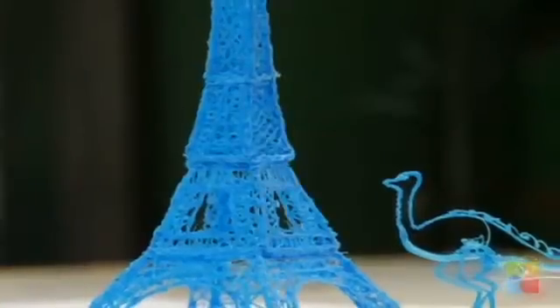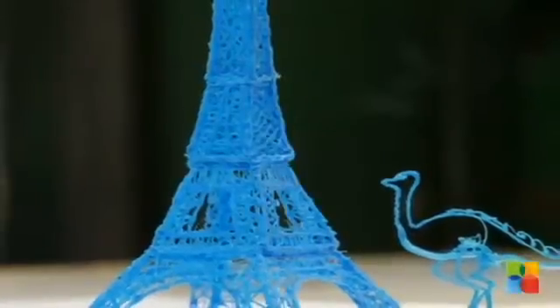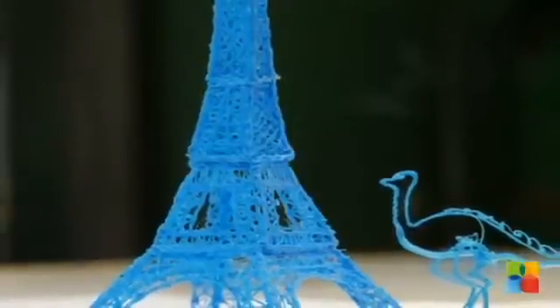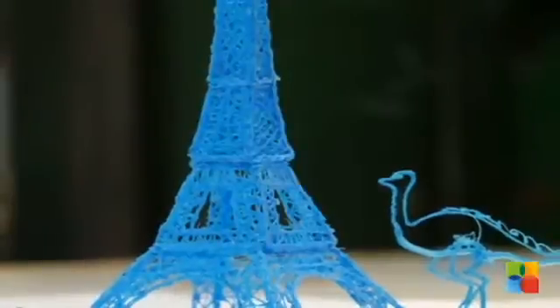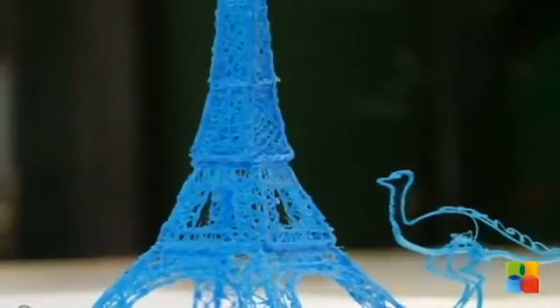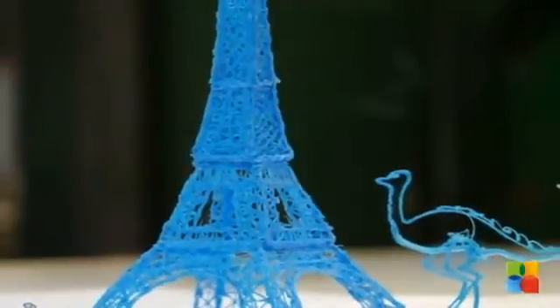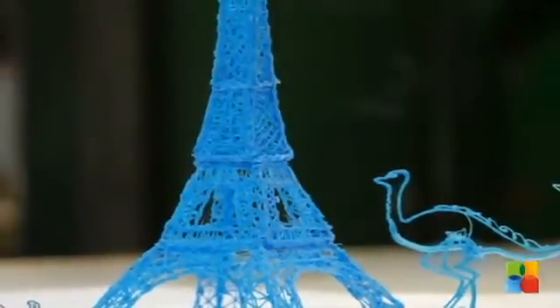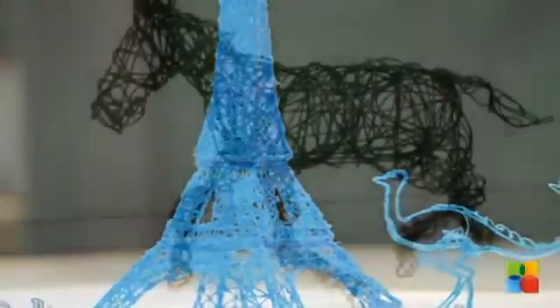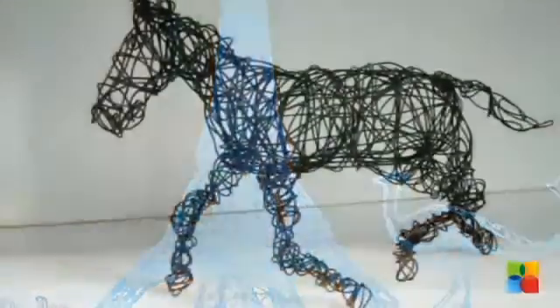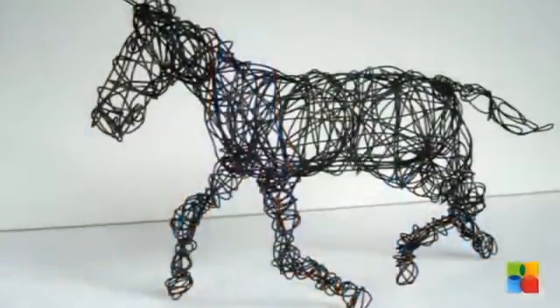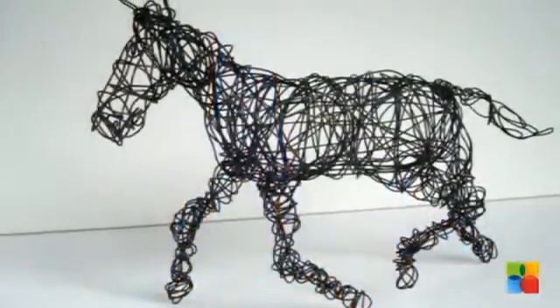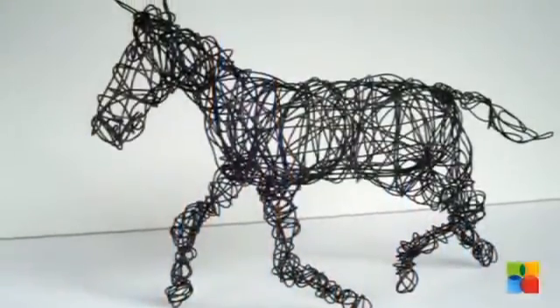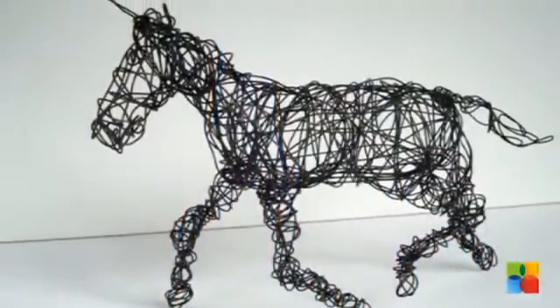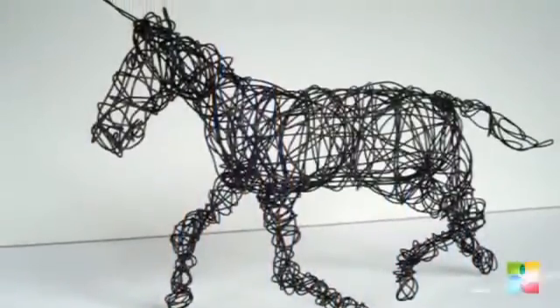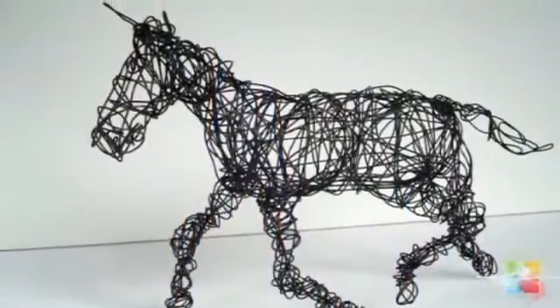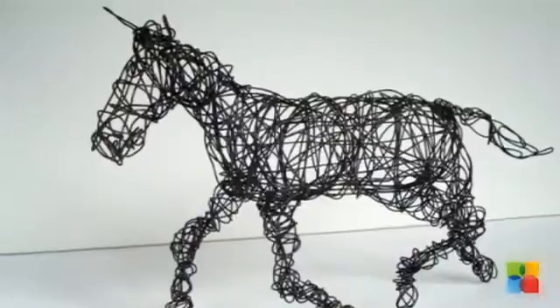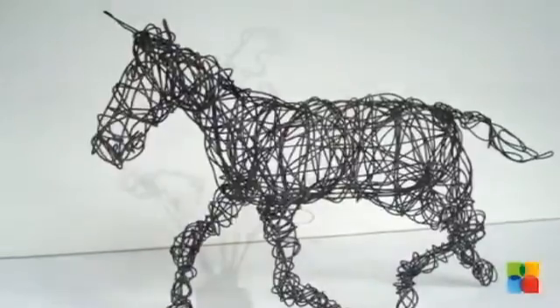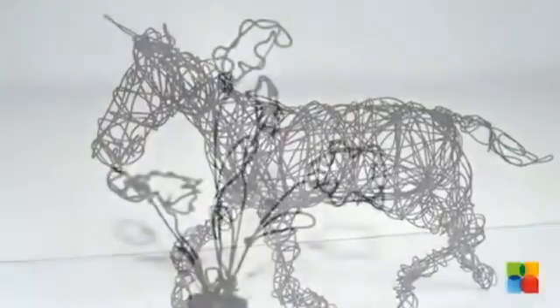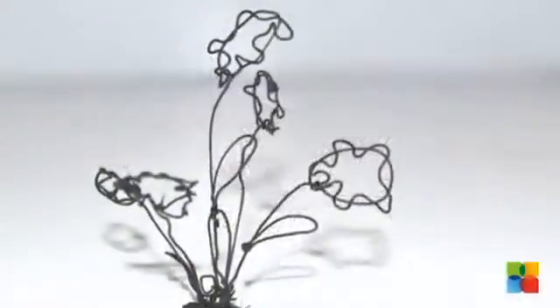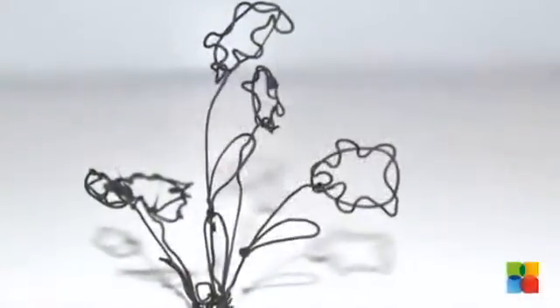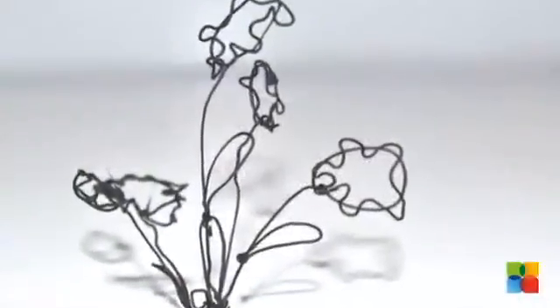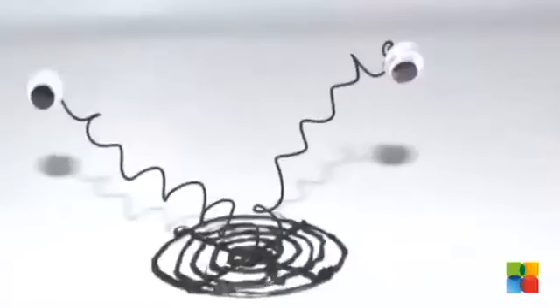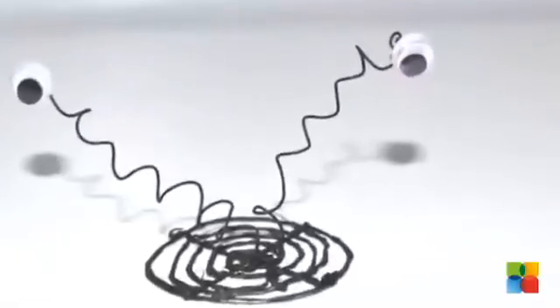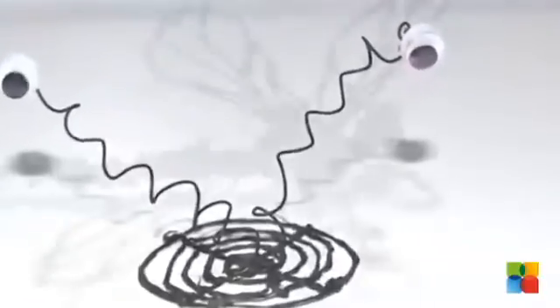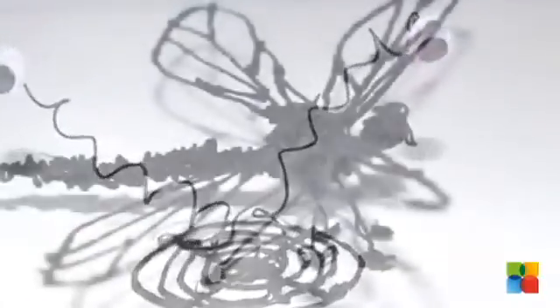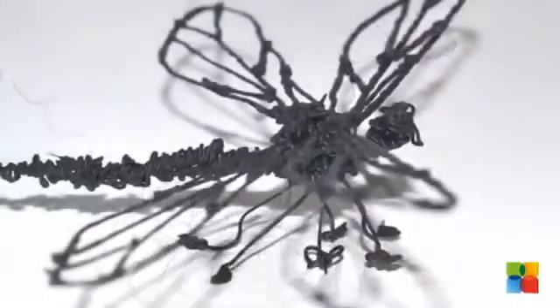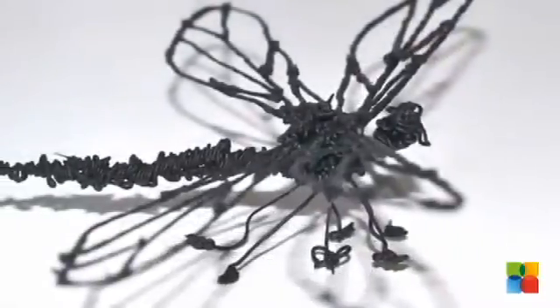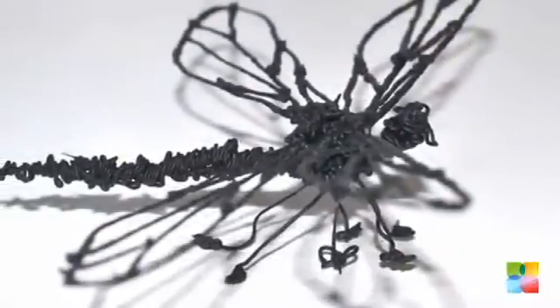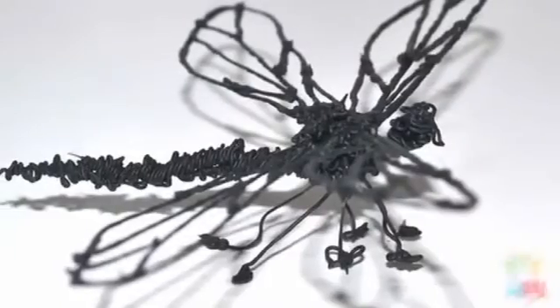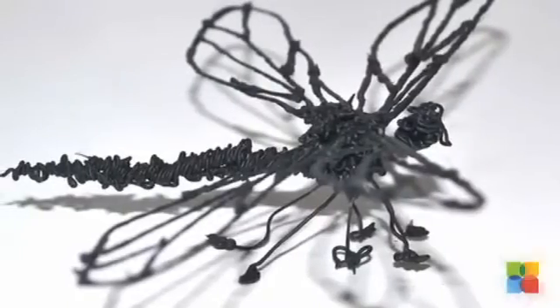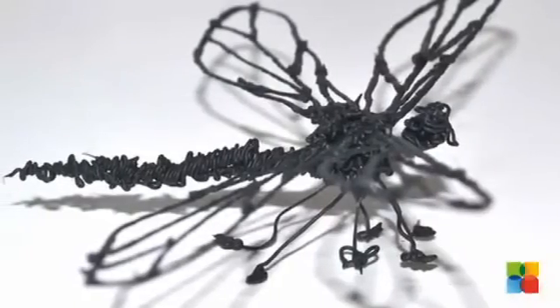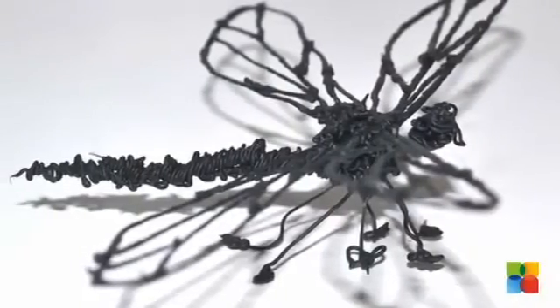The creative opportunities are endless, including basic 3D shapes and 3D models, jewelry, pendants and hanging ornaments, decorative art and fridge magnets, and personalization of everyday objects.